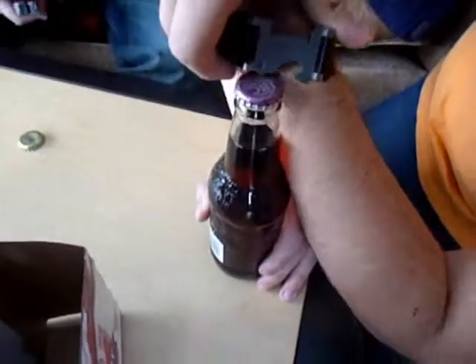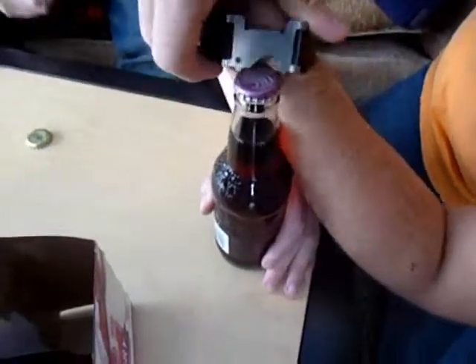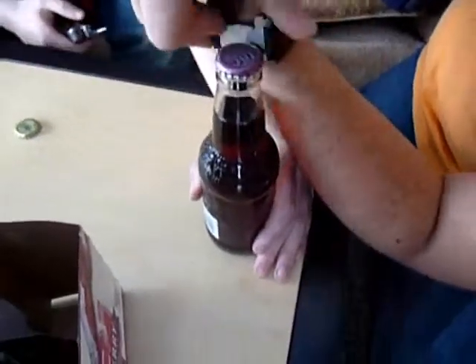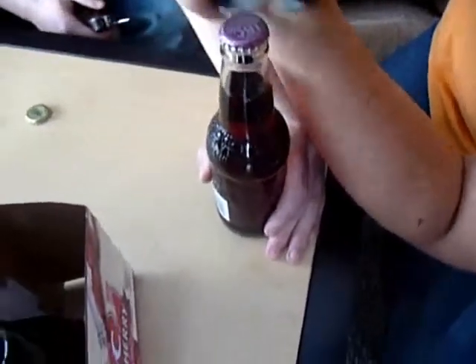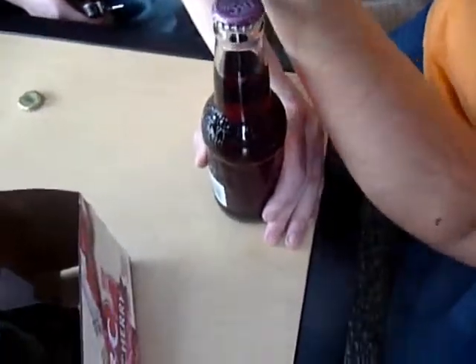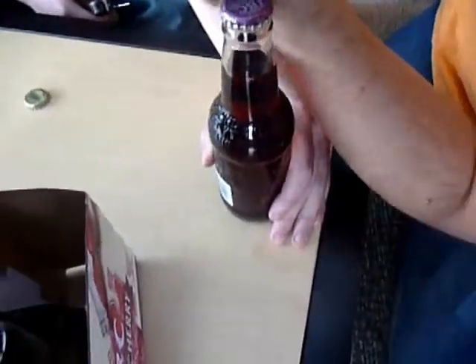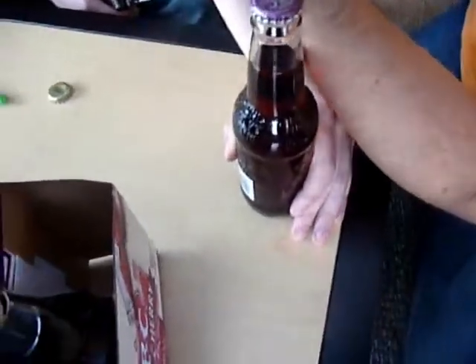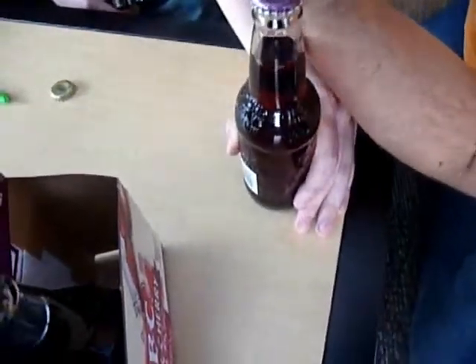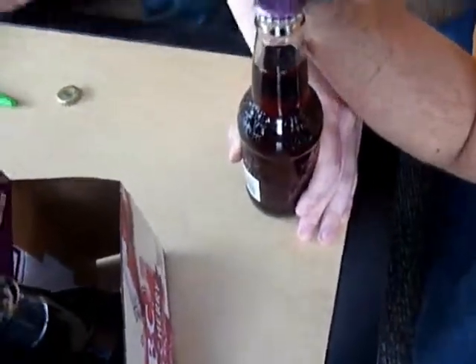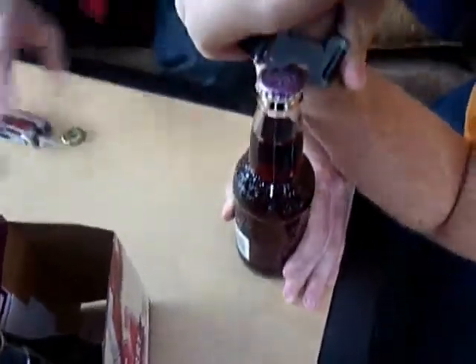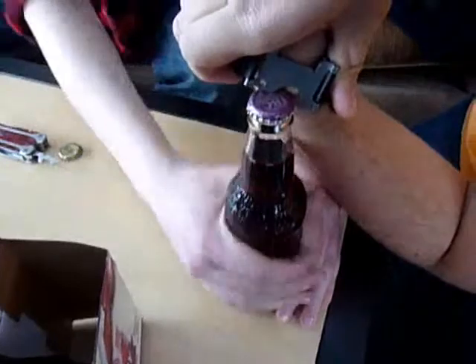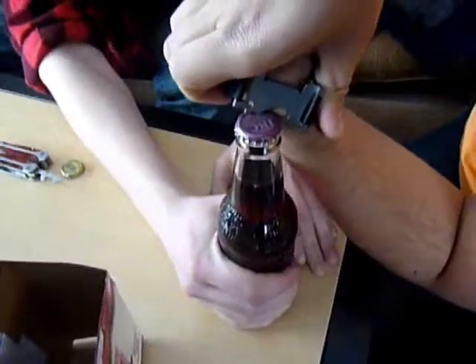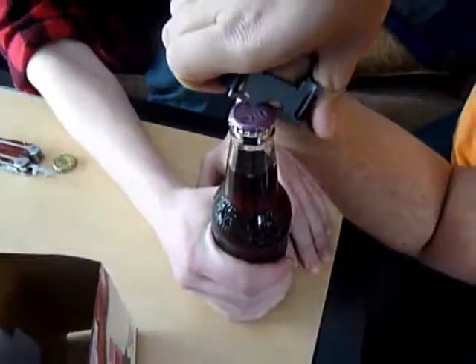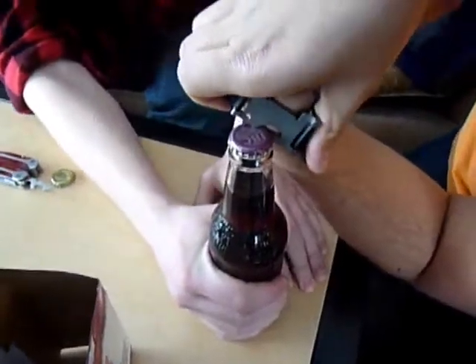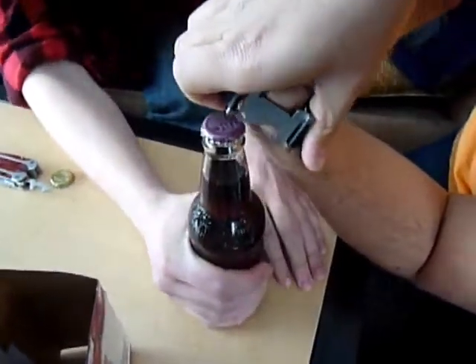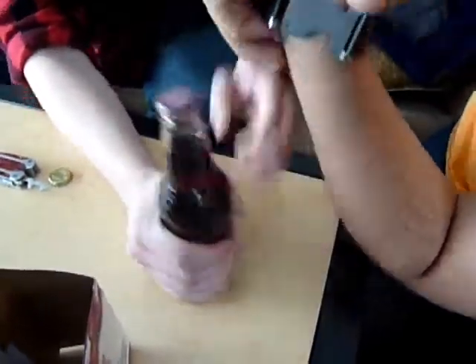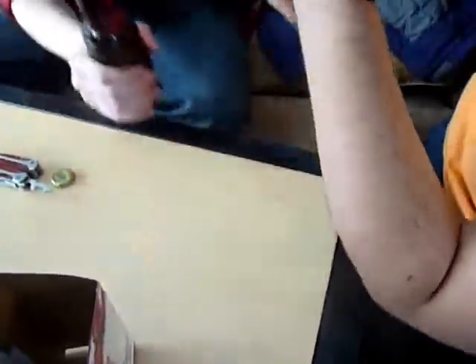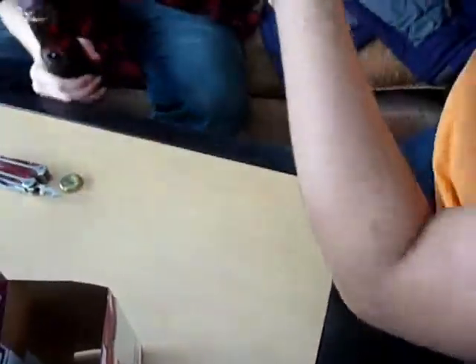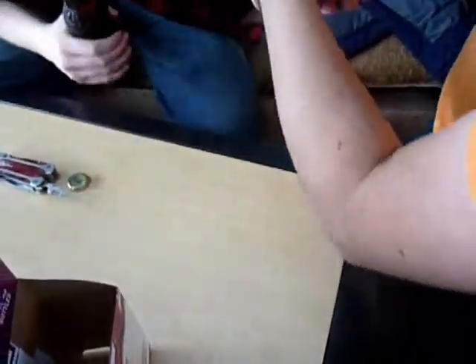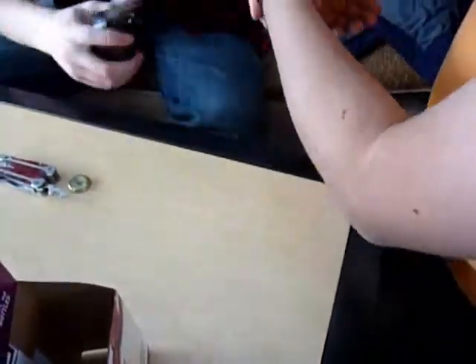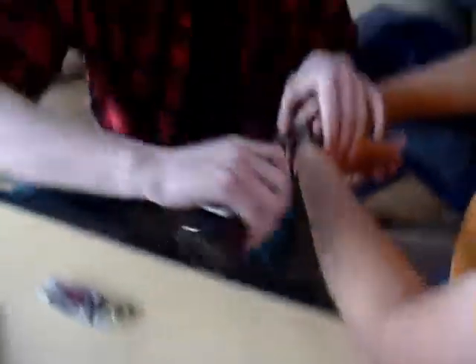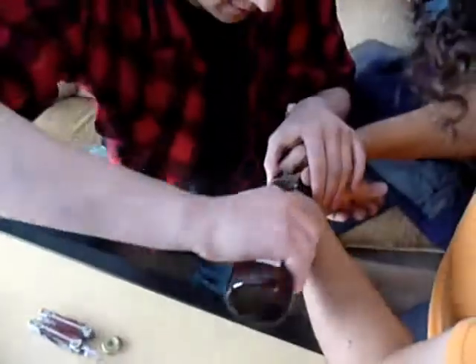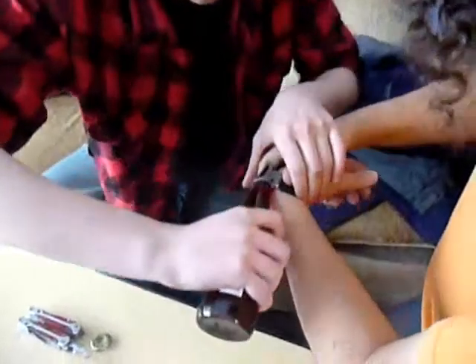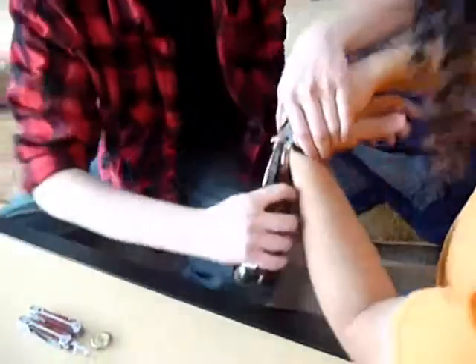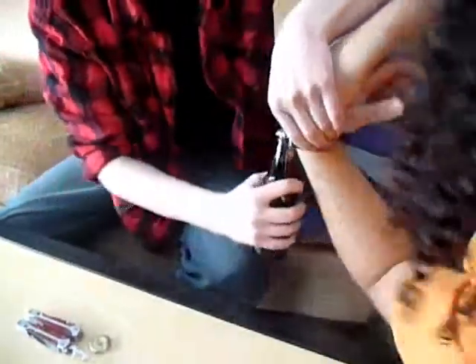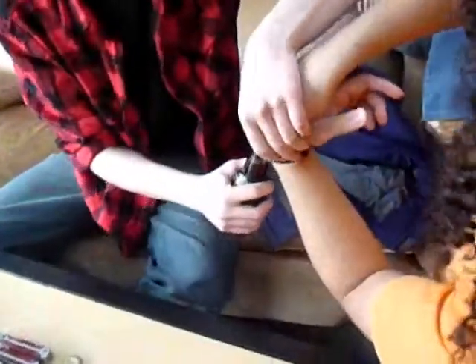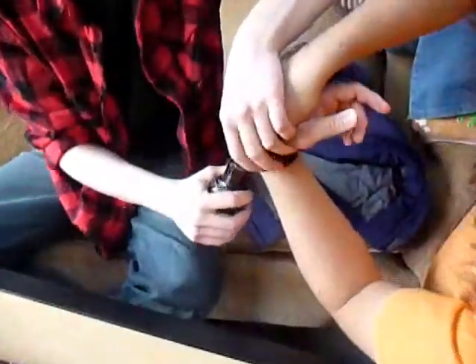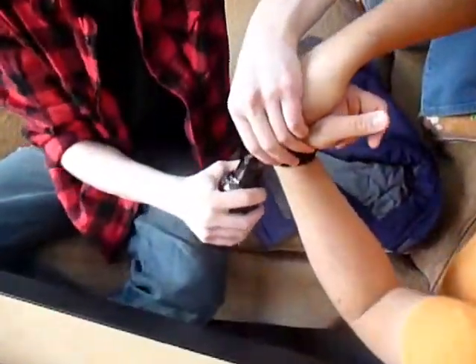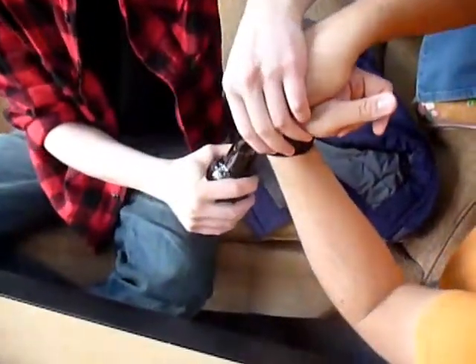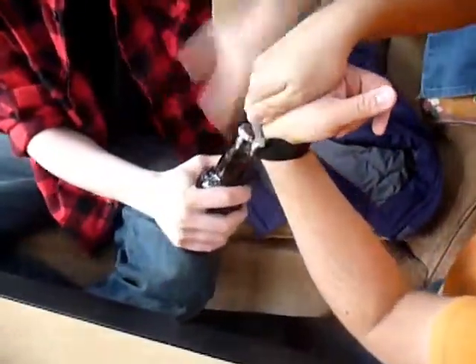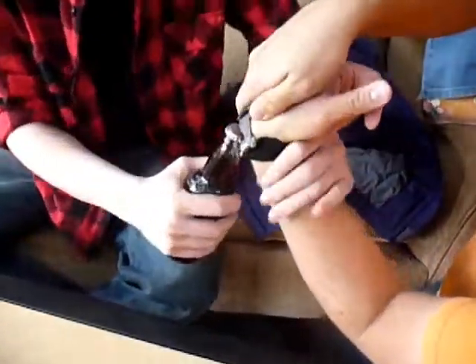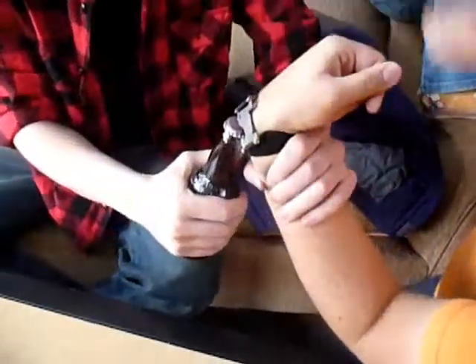This isn't gonna work. It'll totally work — it'll work better if you try to manipulate the bottle and not your wrist. Frederick, help me. I can't get a good angle with like 30 hands here.